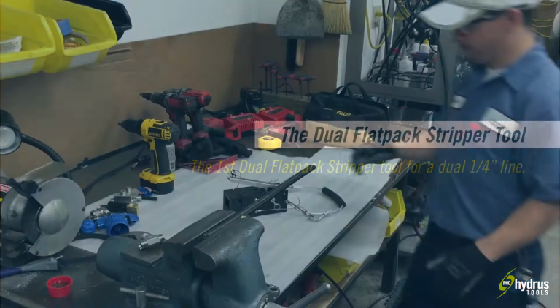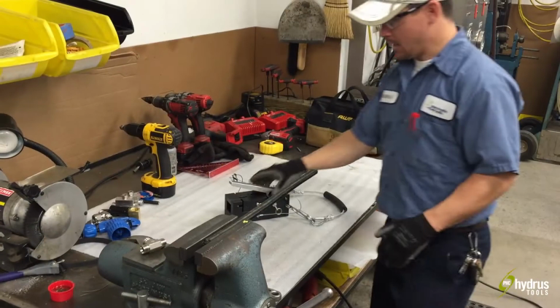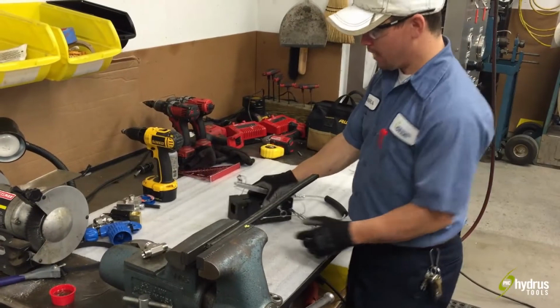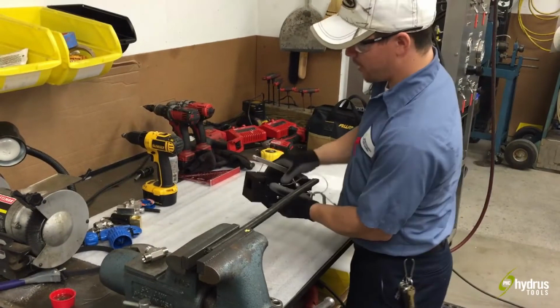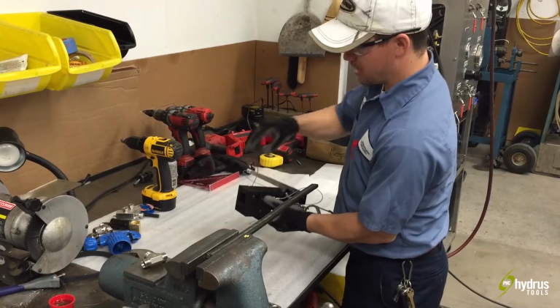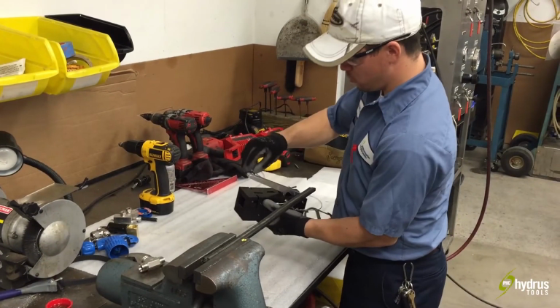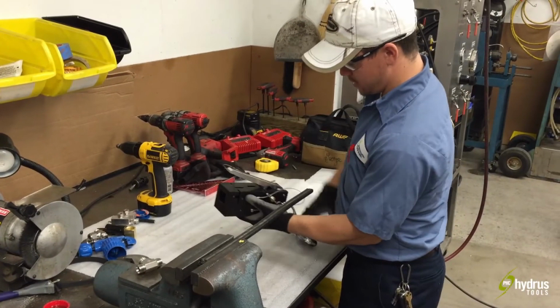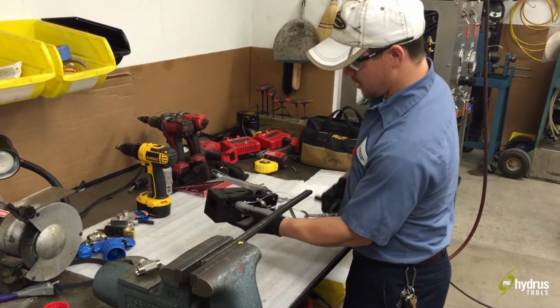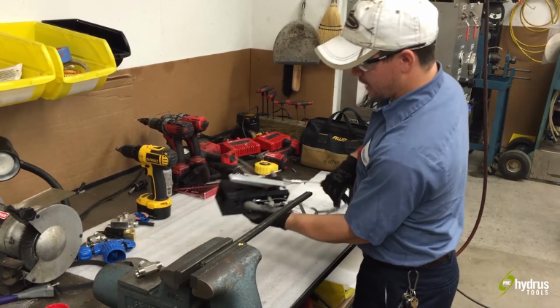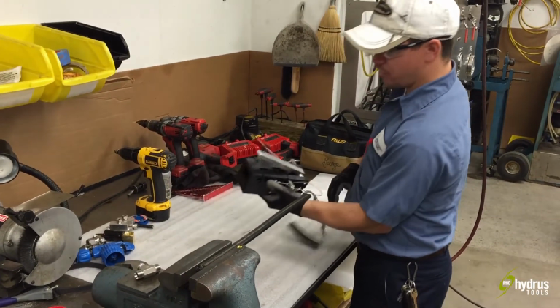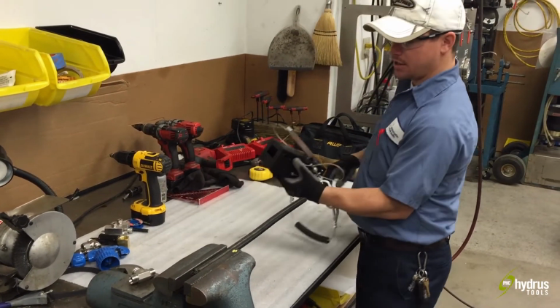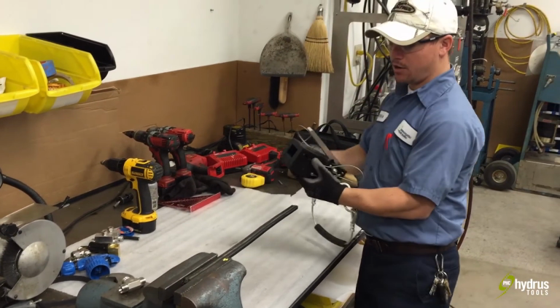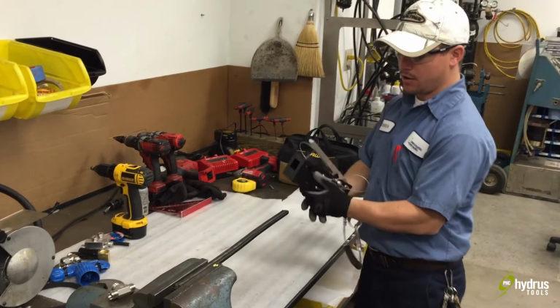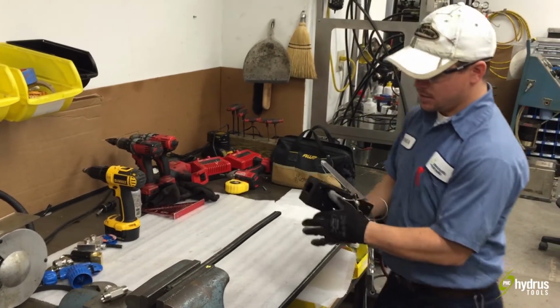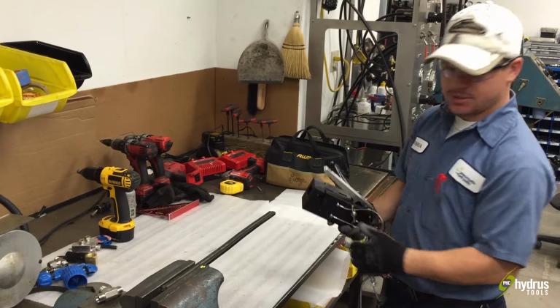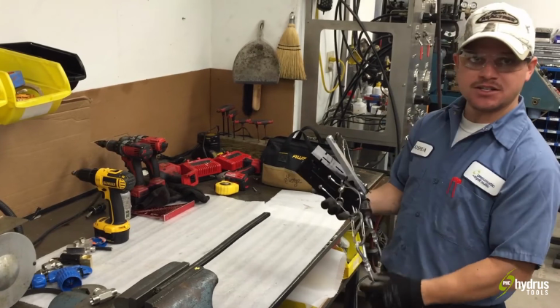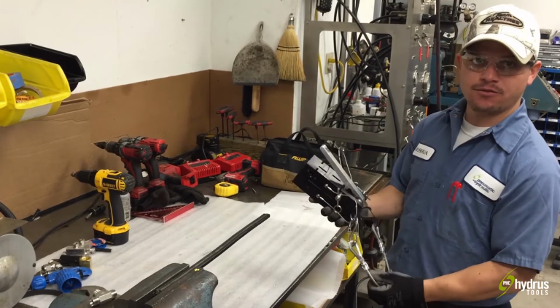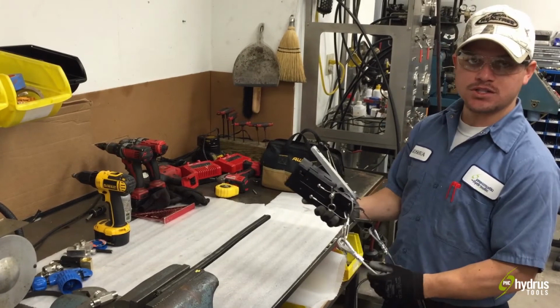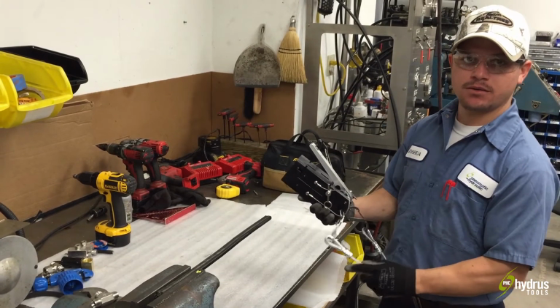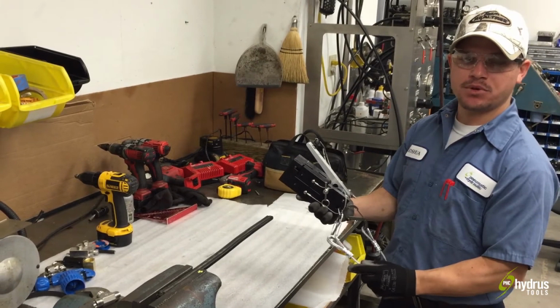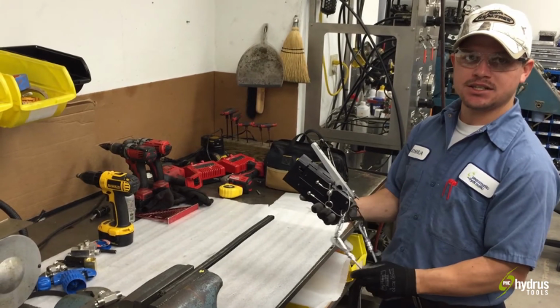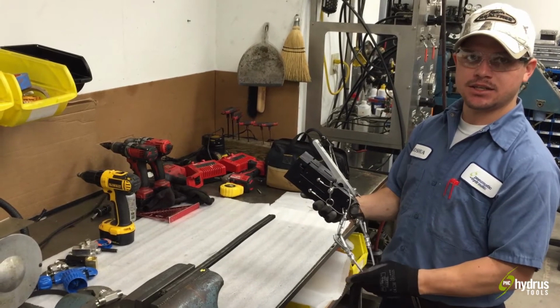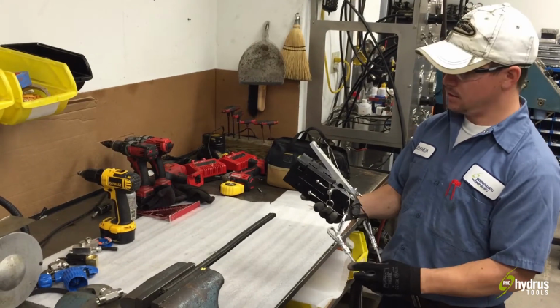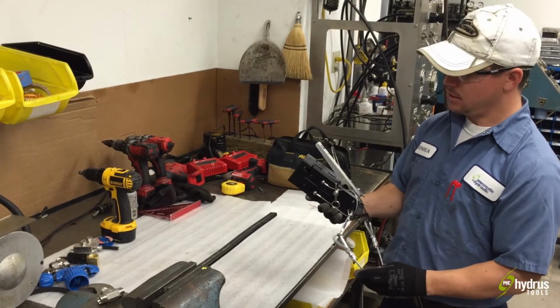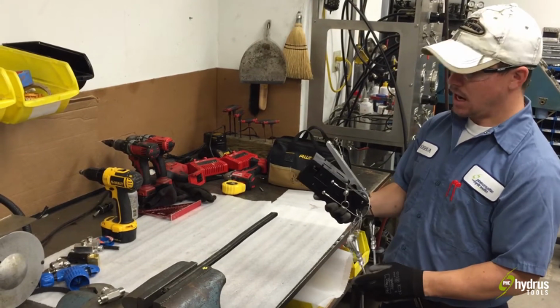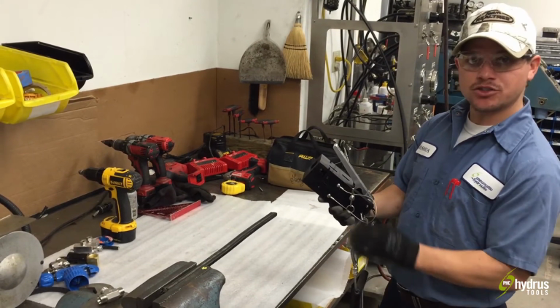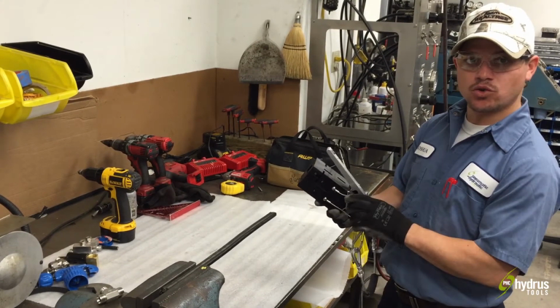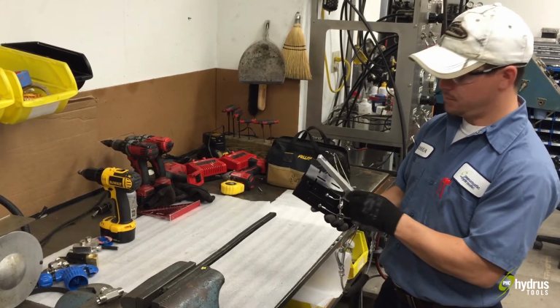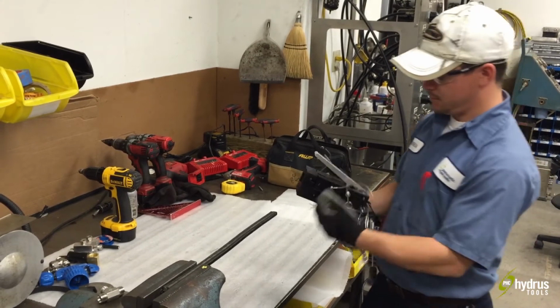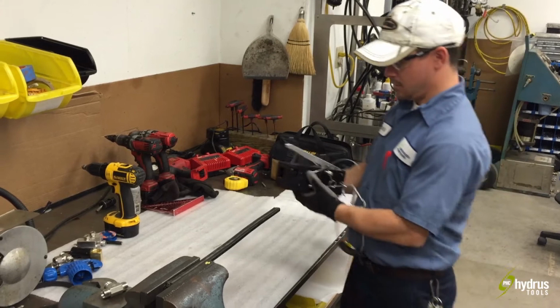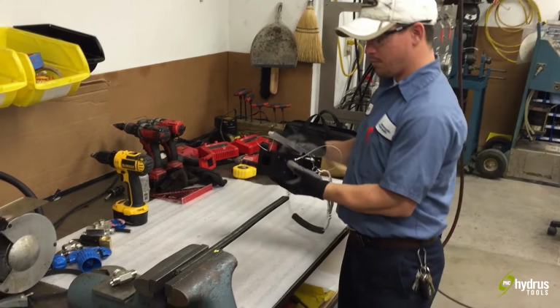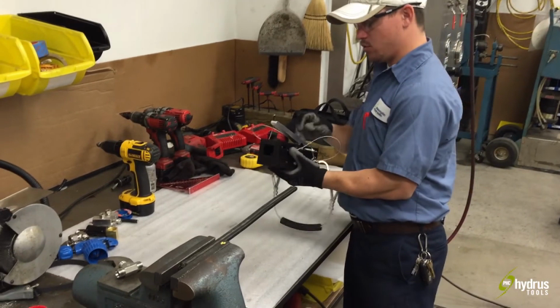Hi everyone, I'm Josh Loomis, introducing our 710-410 PHC Hydrus stripping tool.